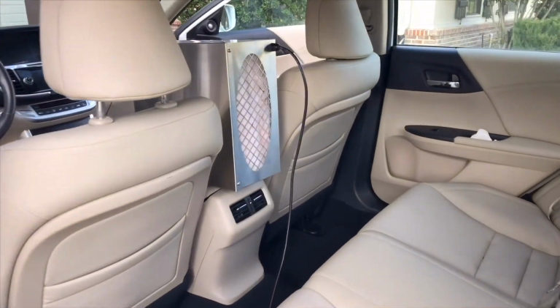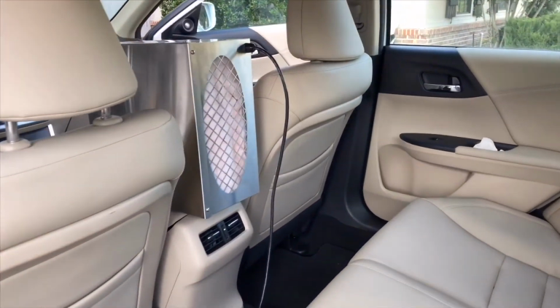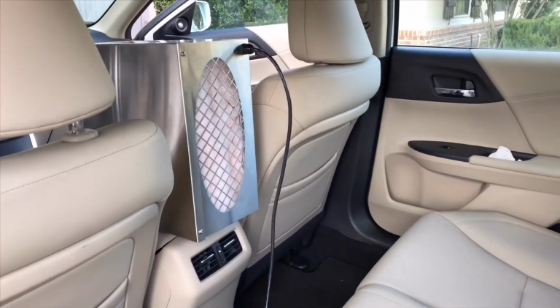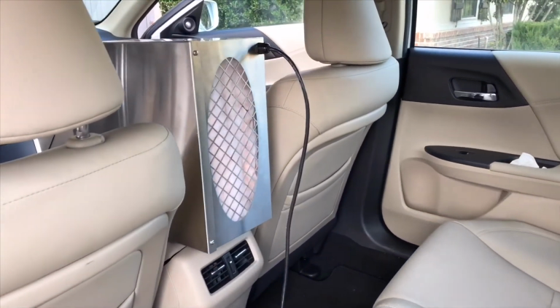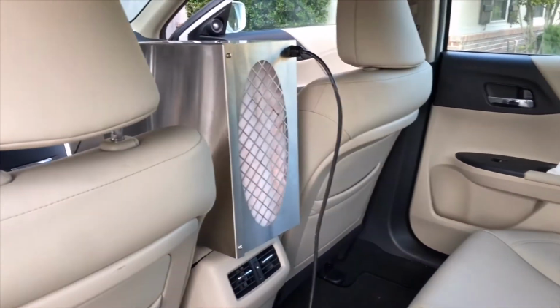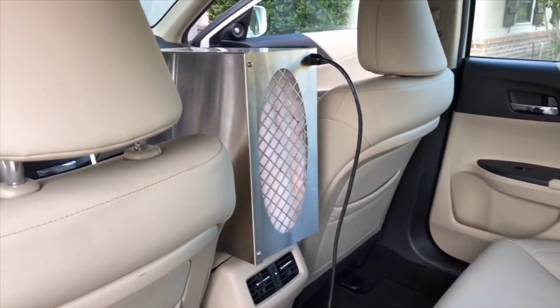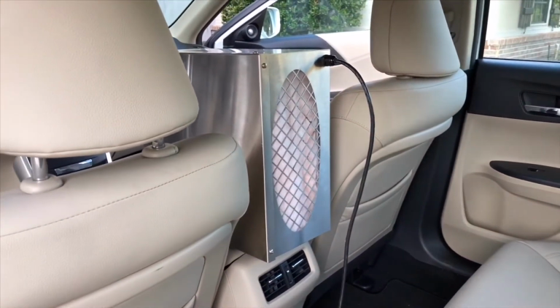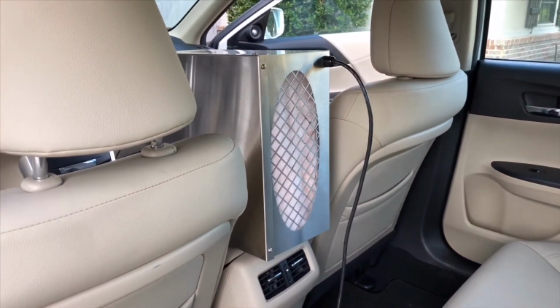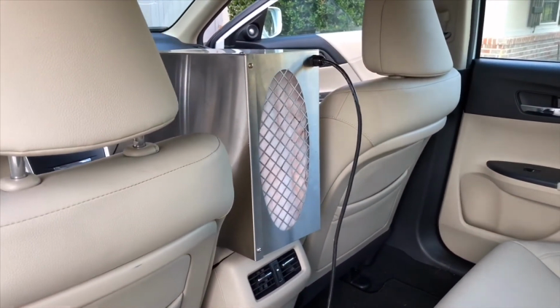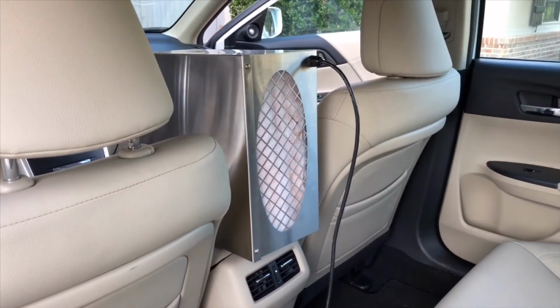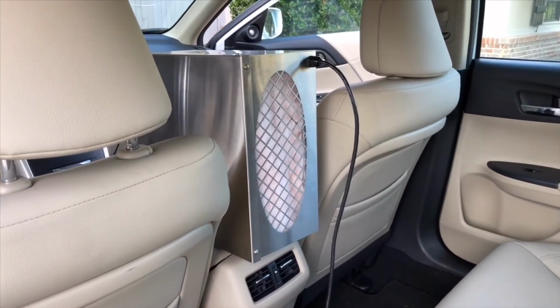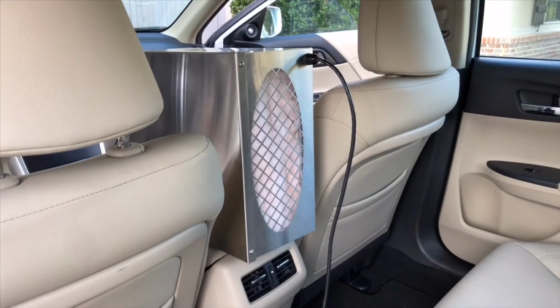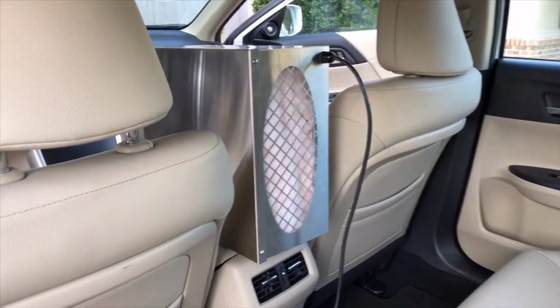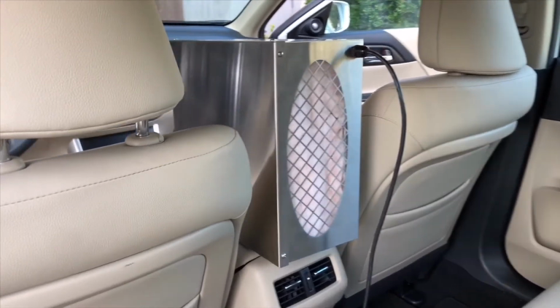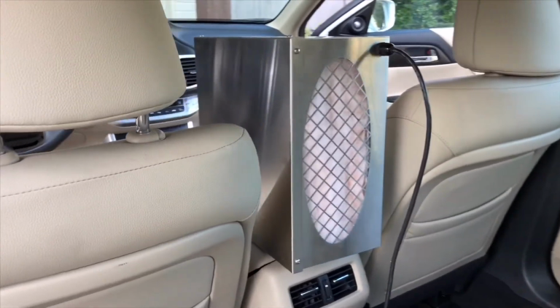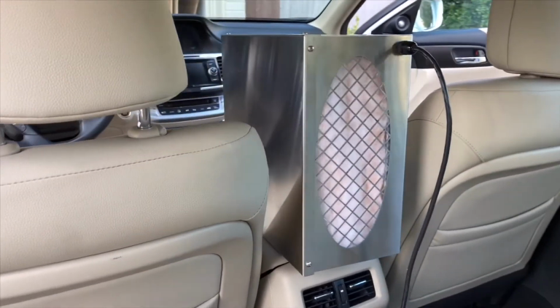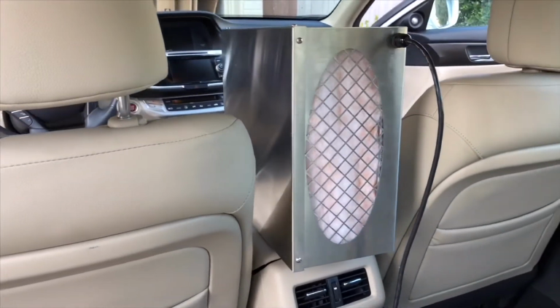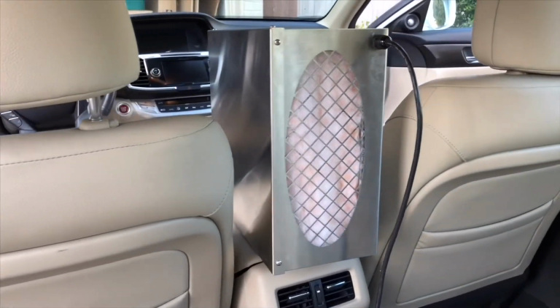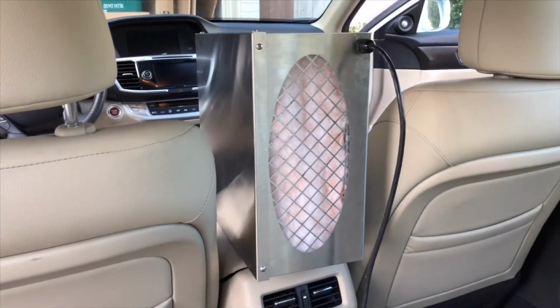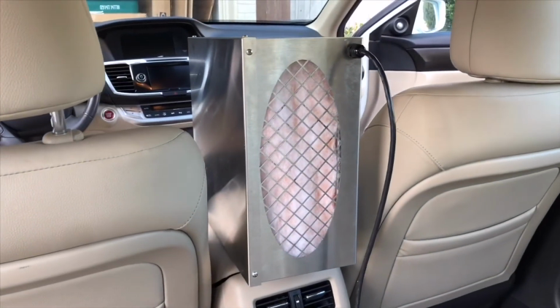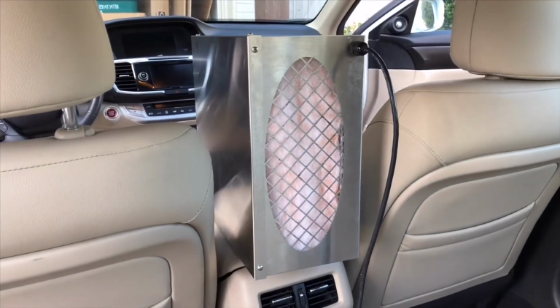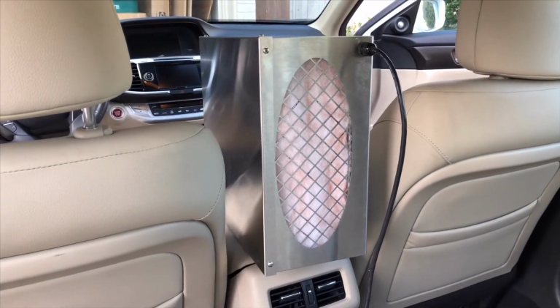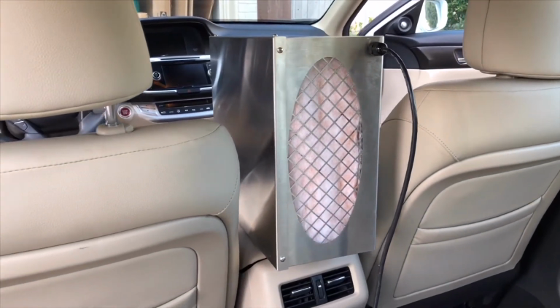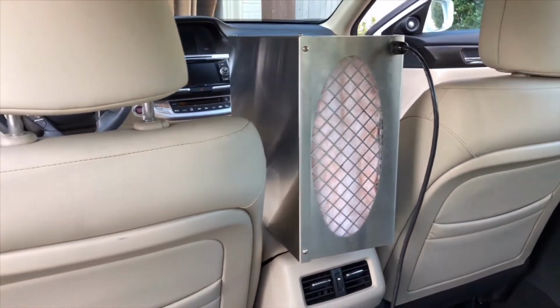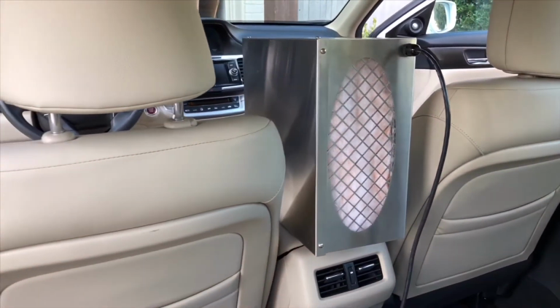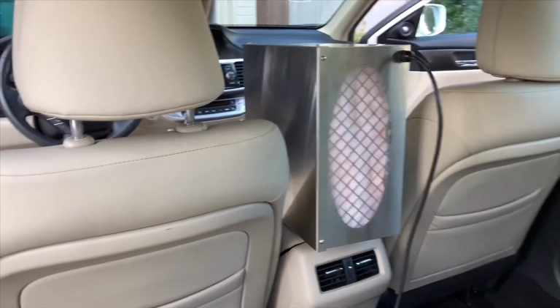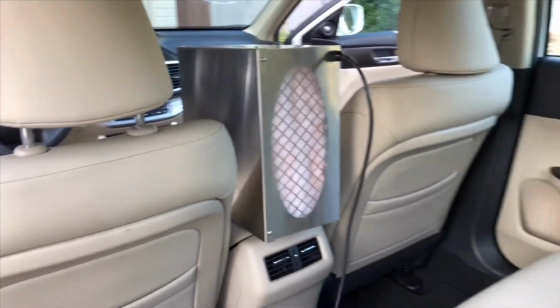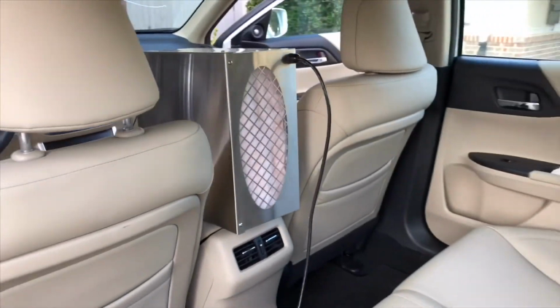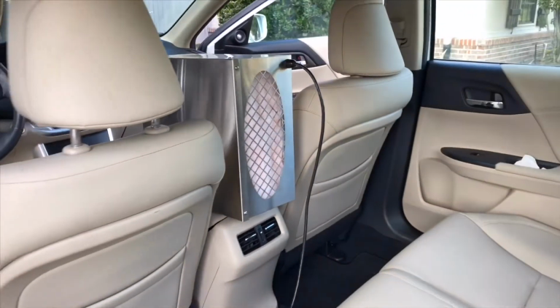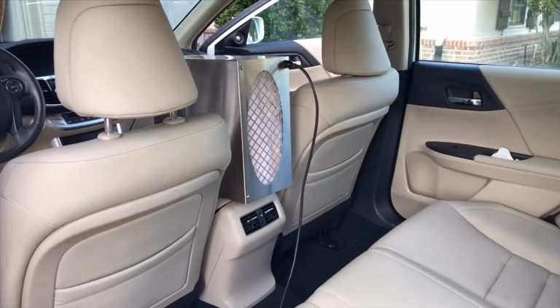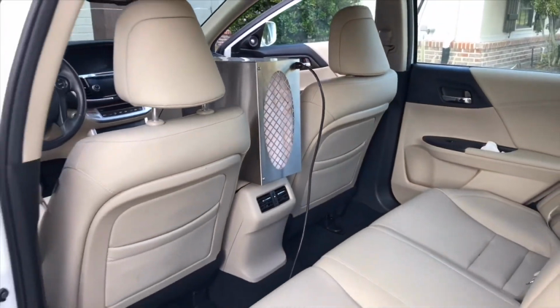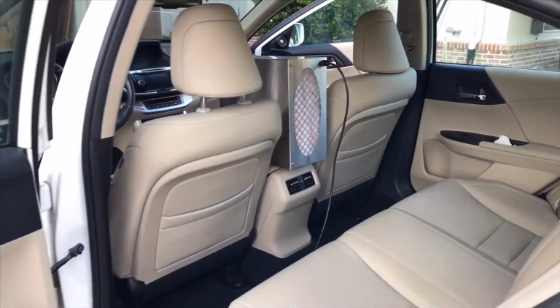I recommend running the Model 101 for a minimum of six hours with the vehicle off. I also recommend running the Model 101 with the vehicle running for an additional 30 minutes to an hour to help decontaminate the ventilation system.